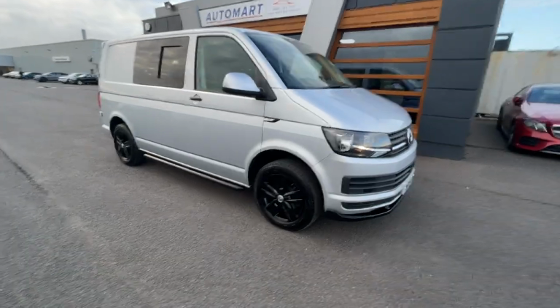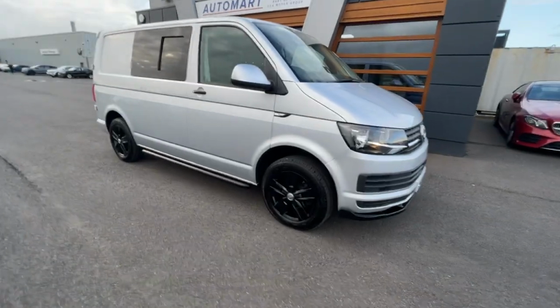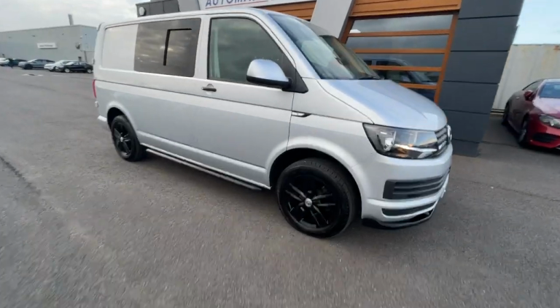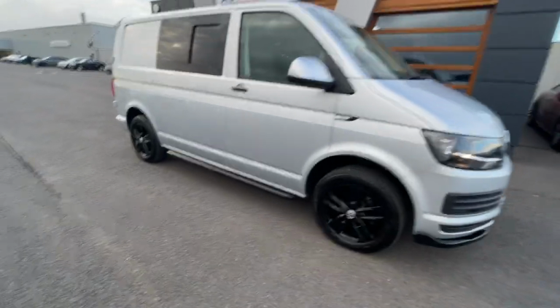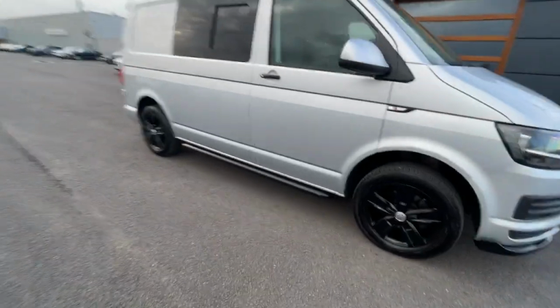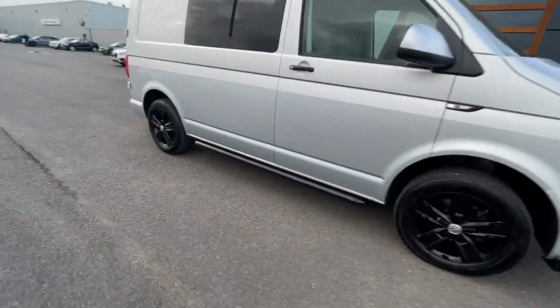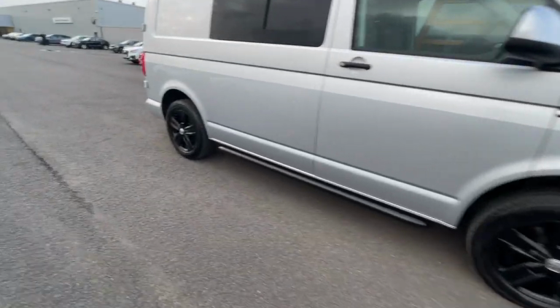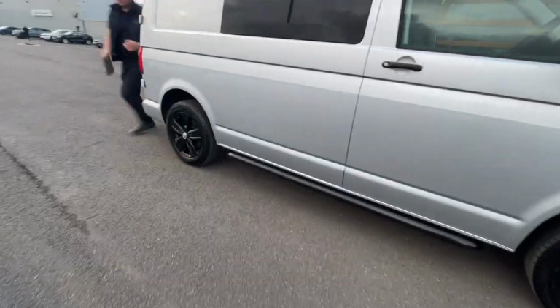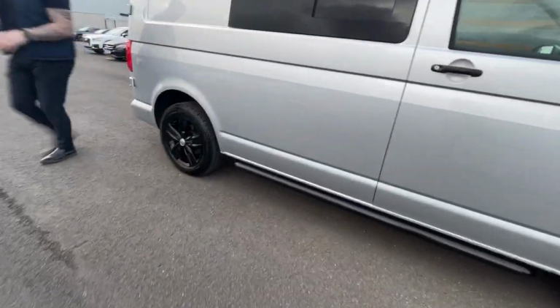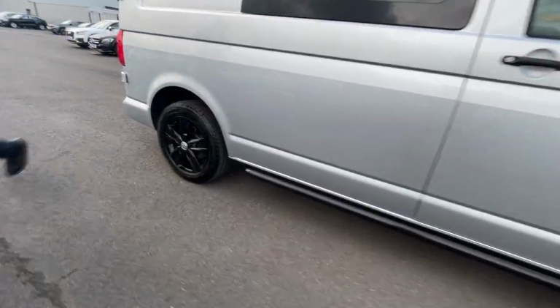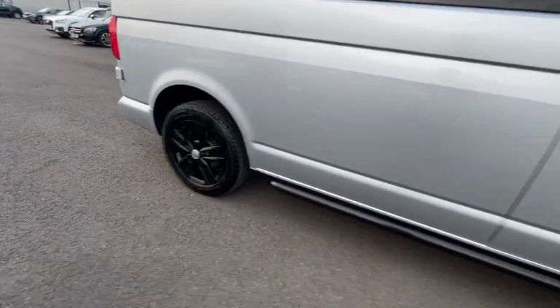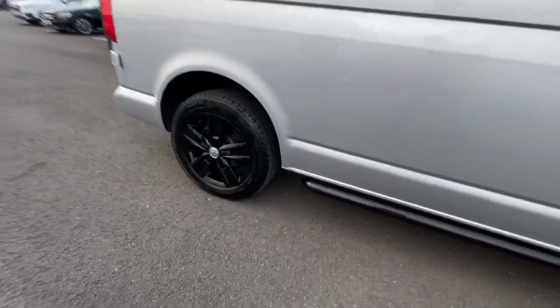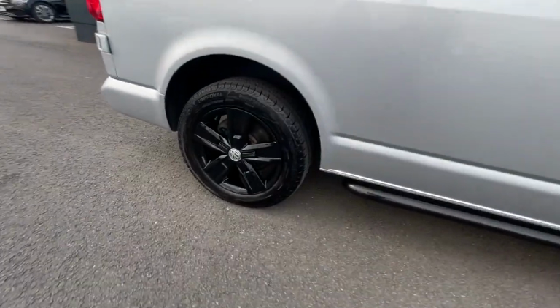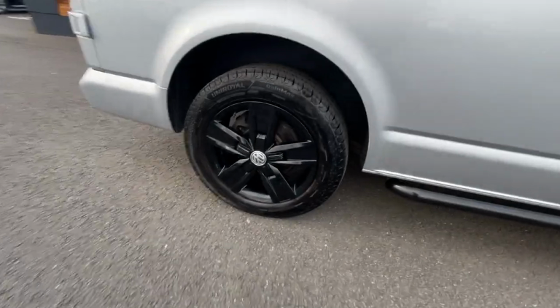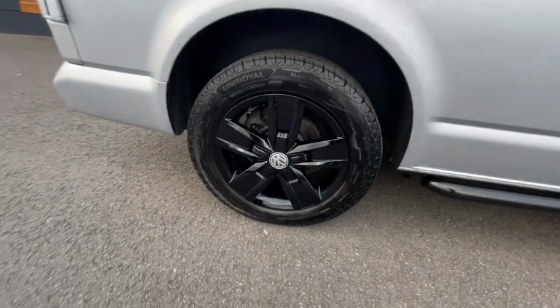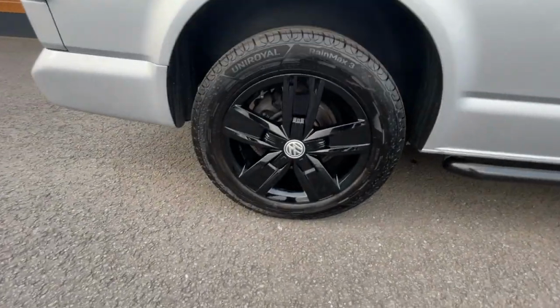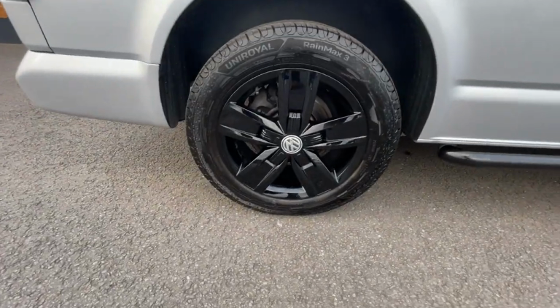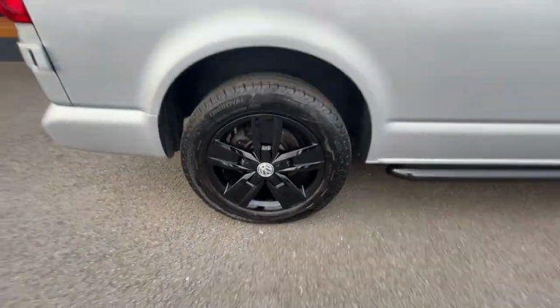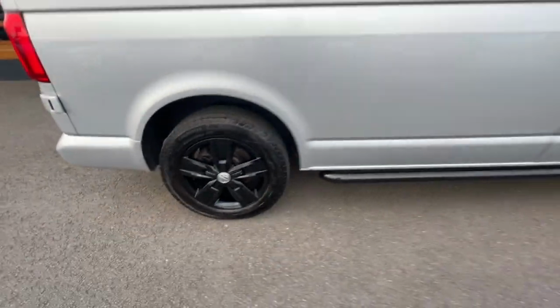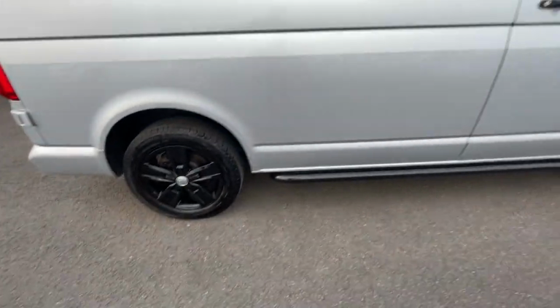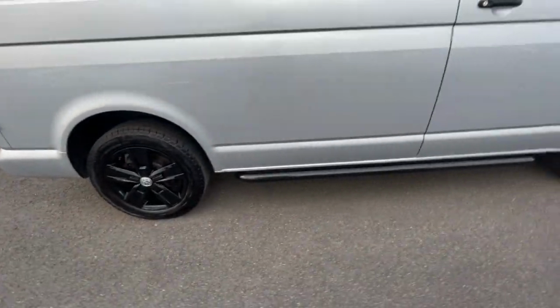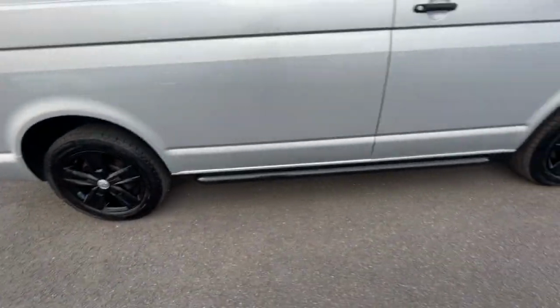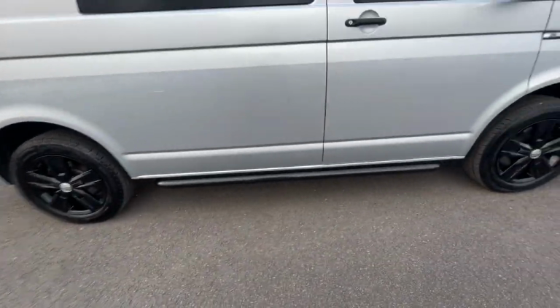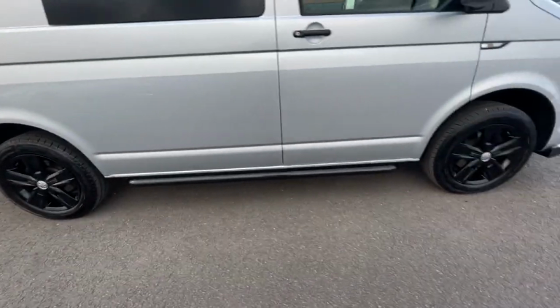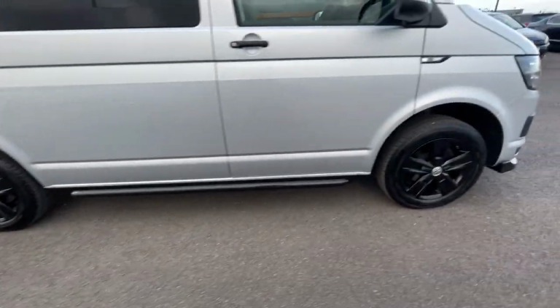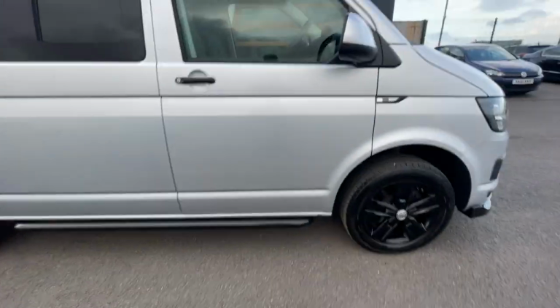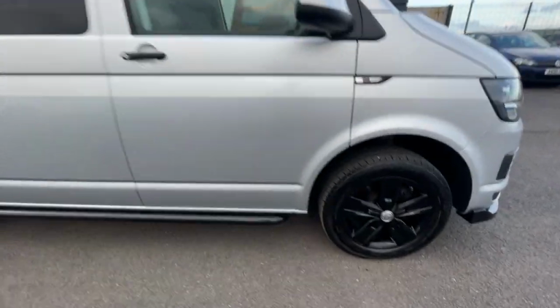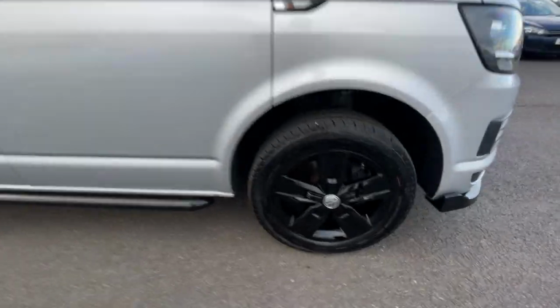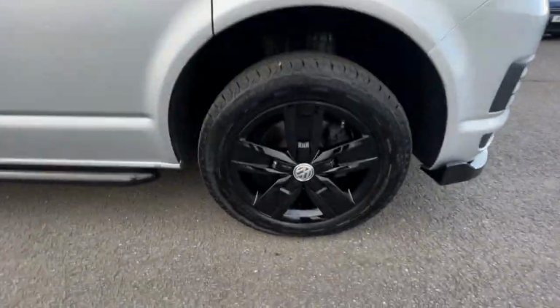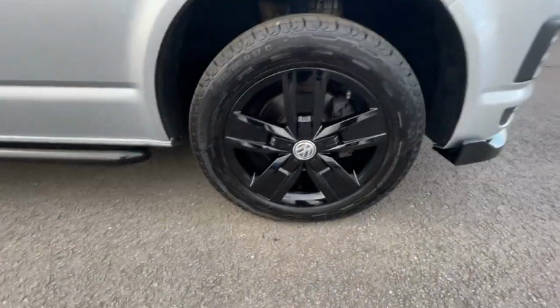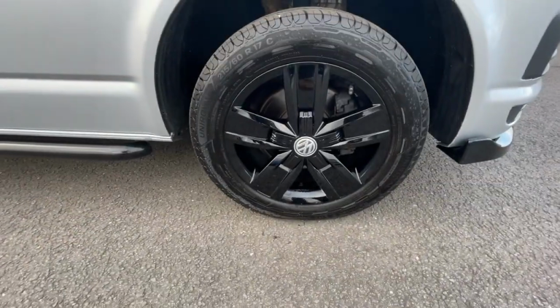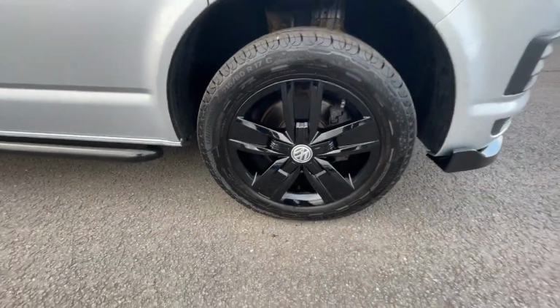Absolutely lovely van. It's got the 17 inch gloss black alloy wheels, really good condition all the way around, it's got the gloss black side running bars as well, and electronic adjustable and heated door mirrors.